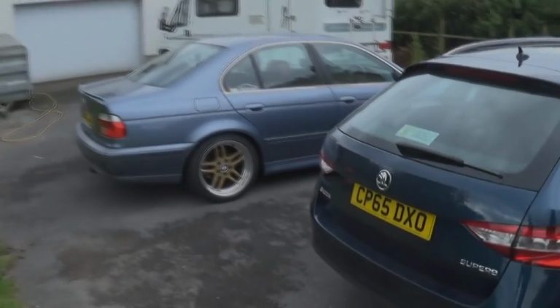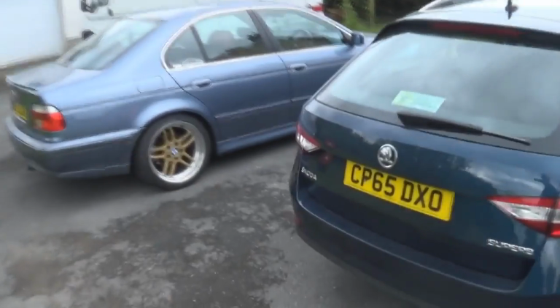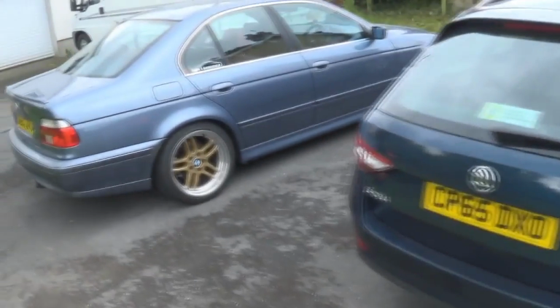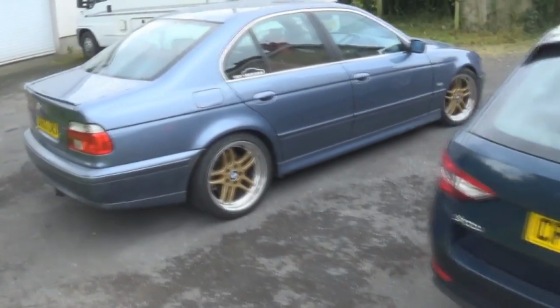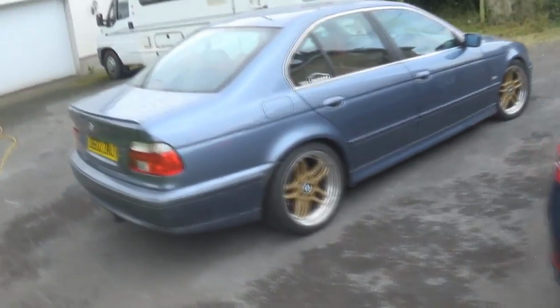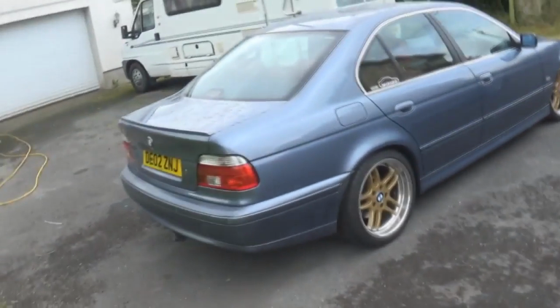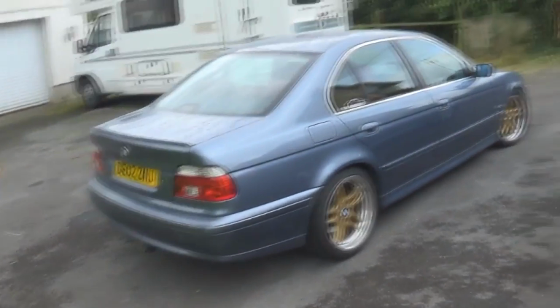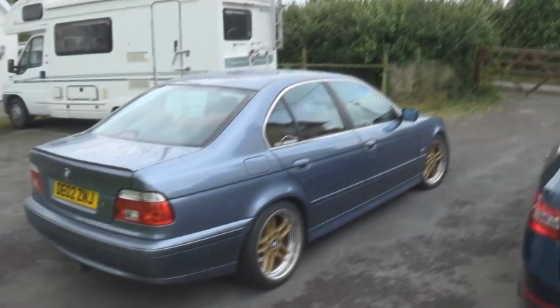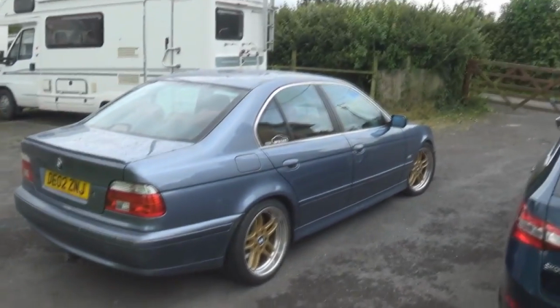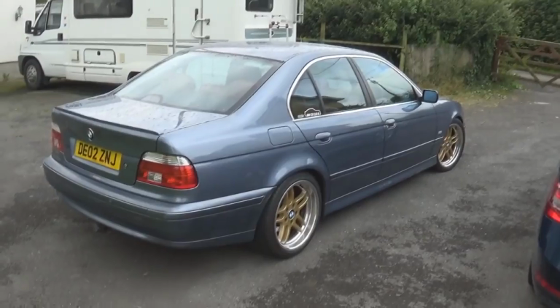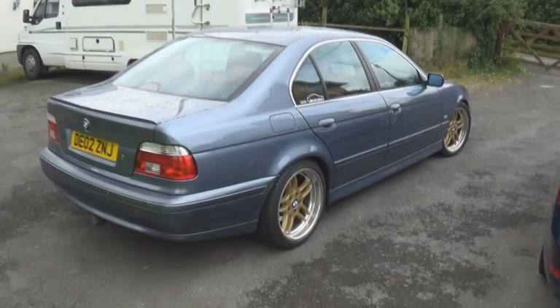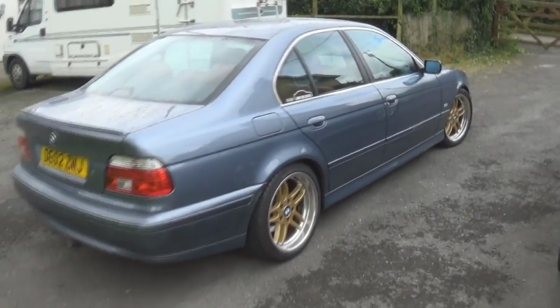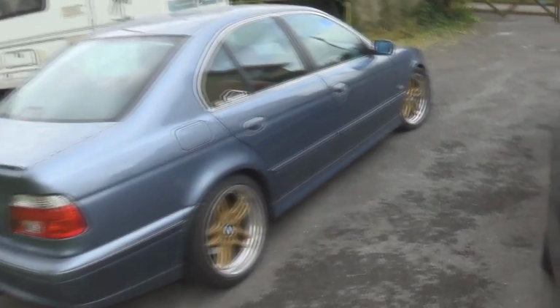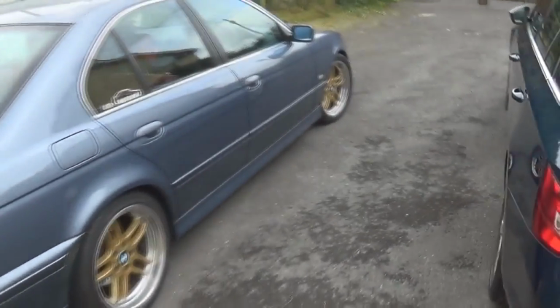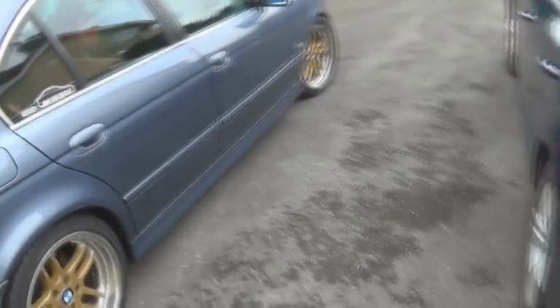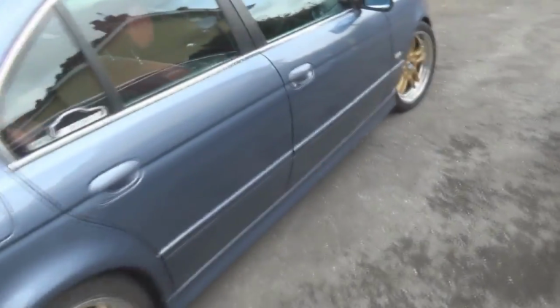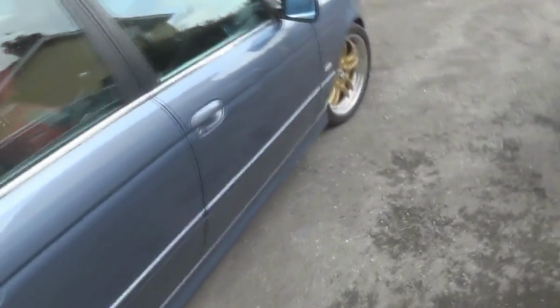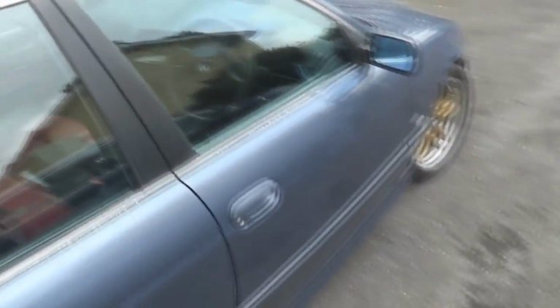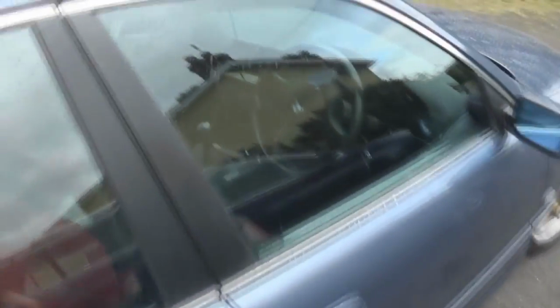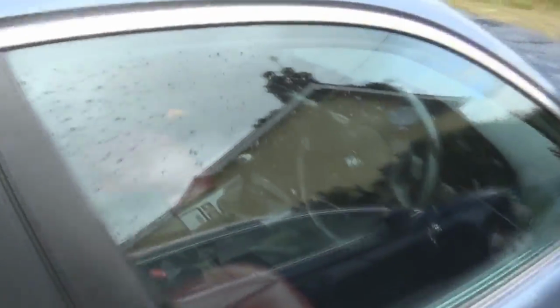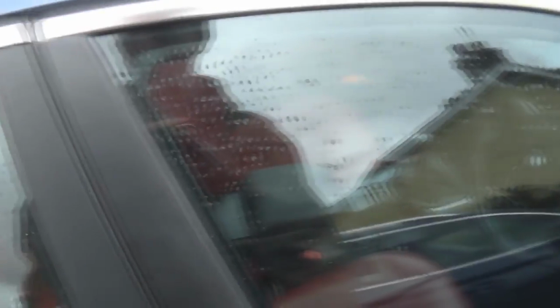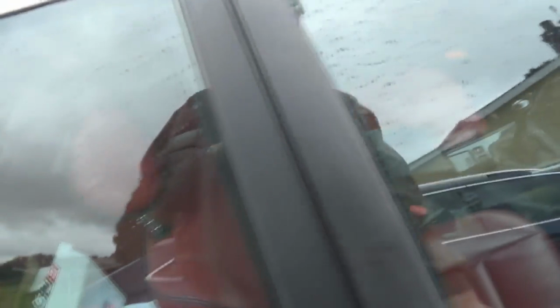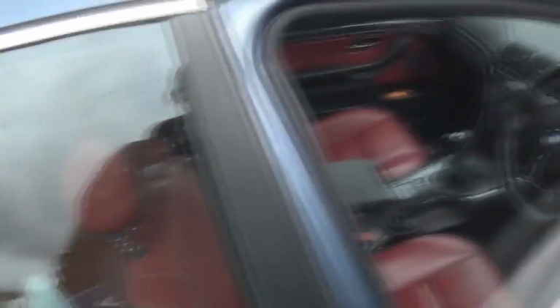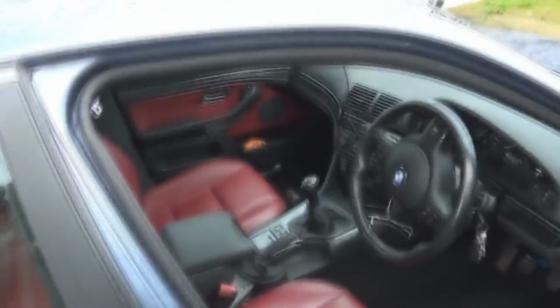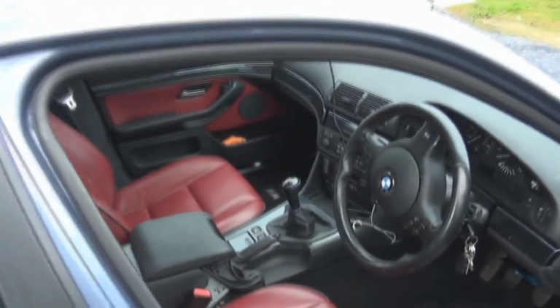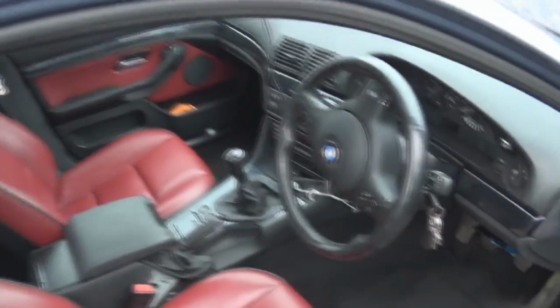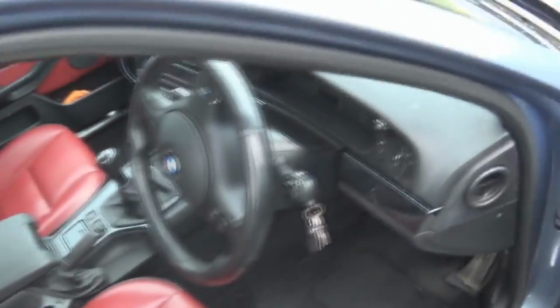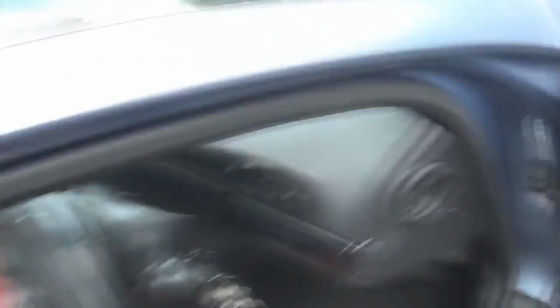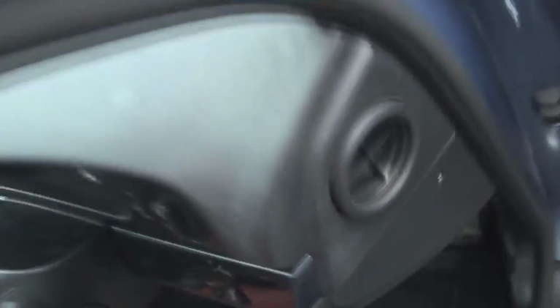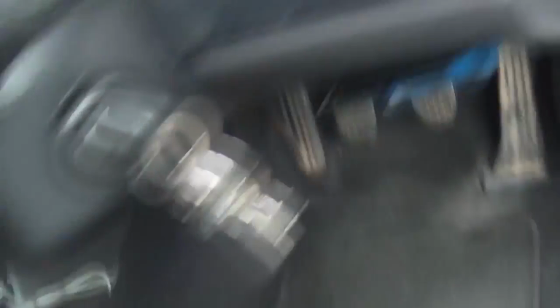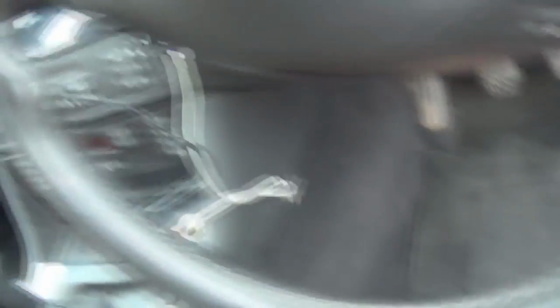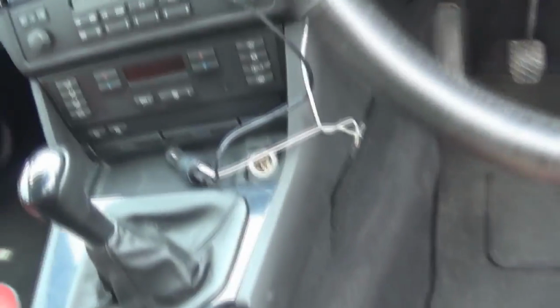Good morning, afternoon, evening, wherever you are in the world. This is my 2002 BMW 5 Series and it's done 155,000 miles nearly, and the shifter slop is getting kind of annoying.